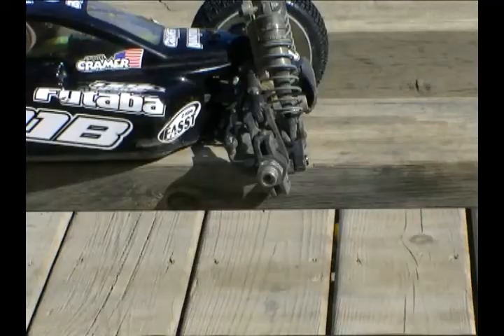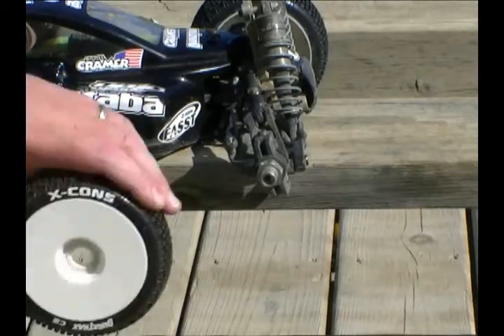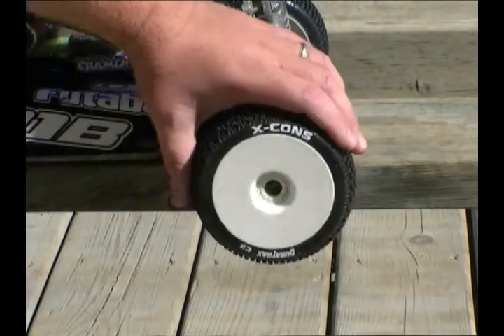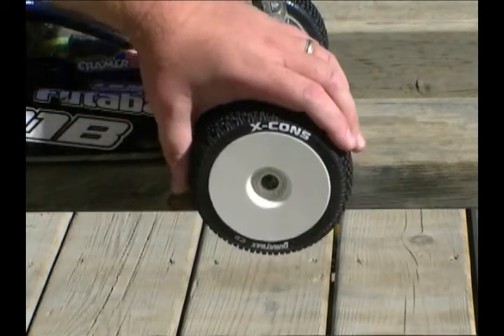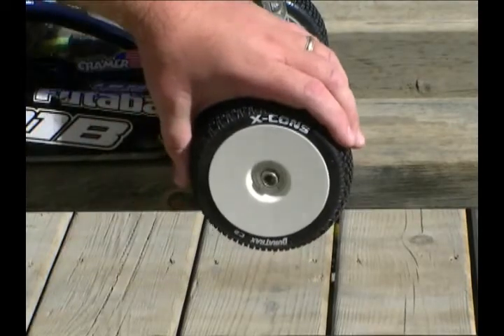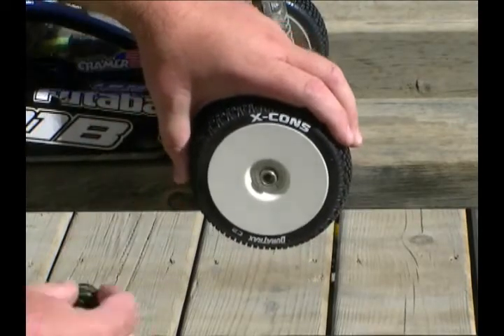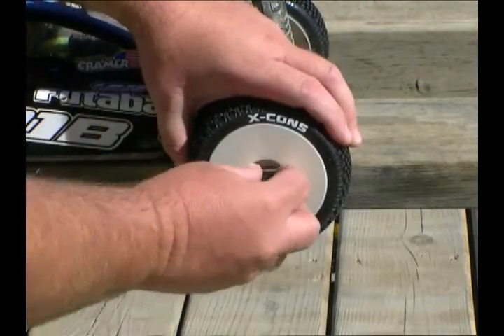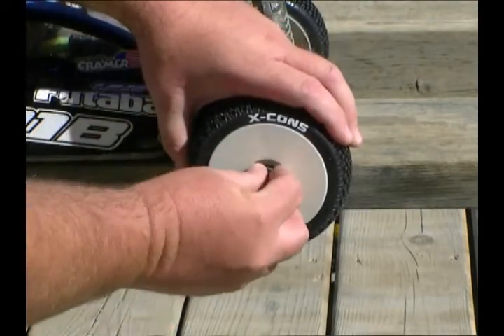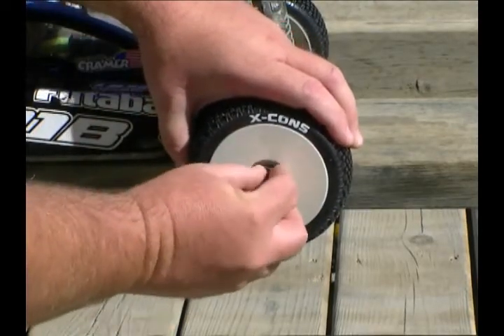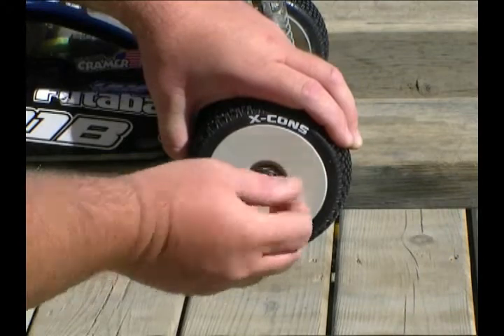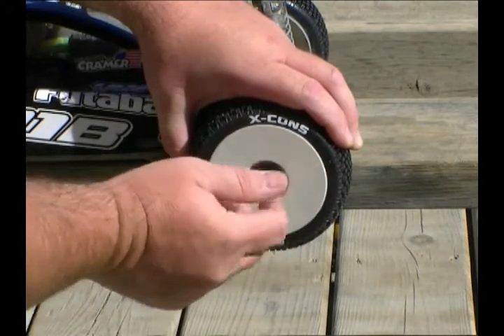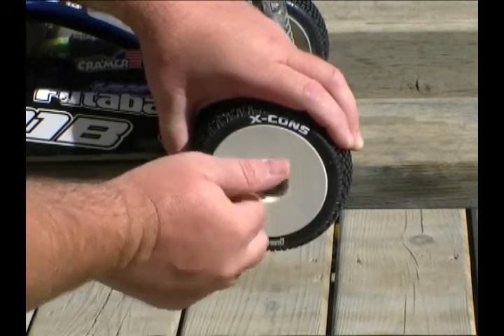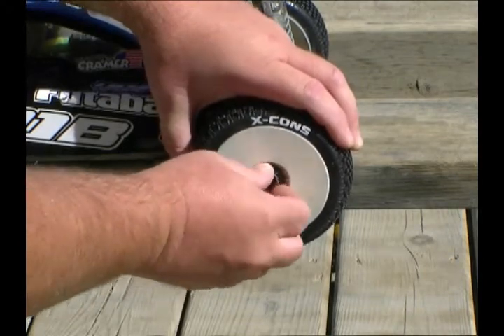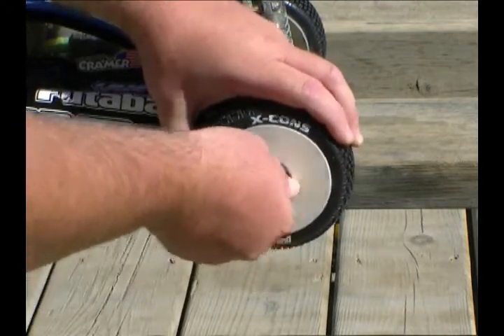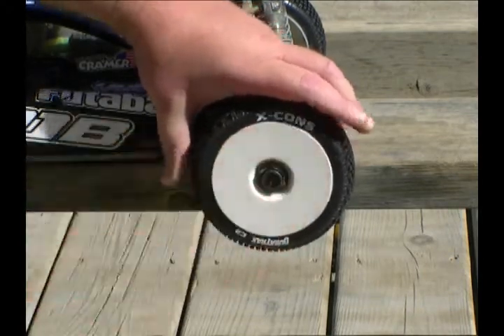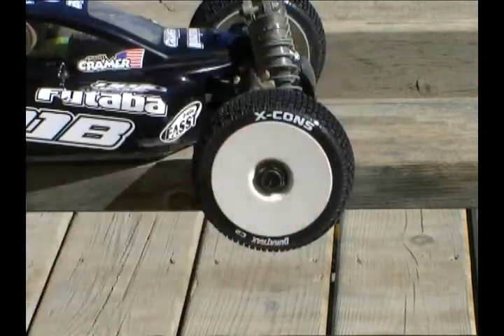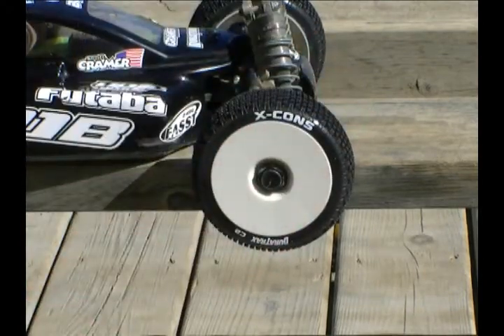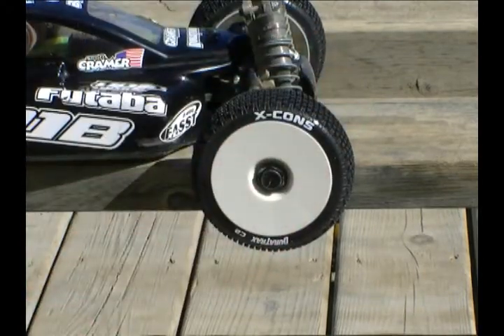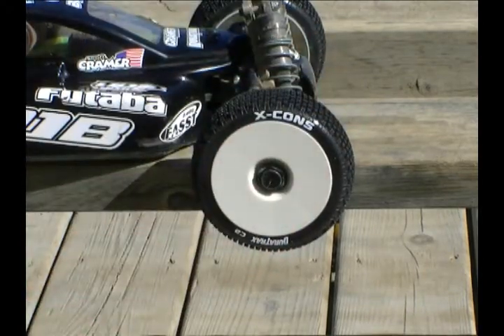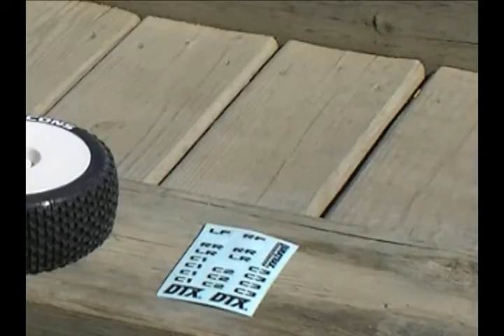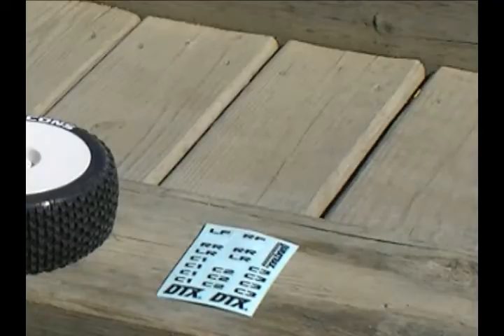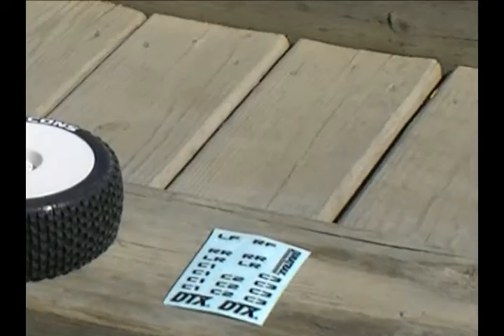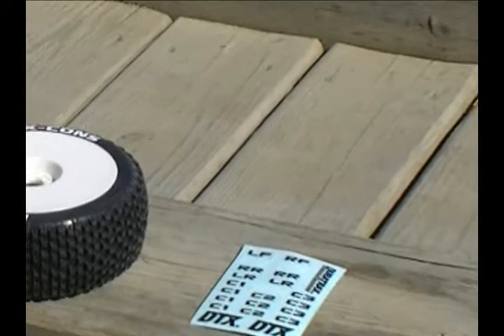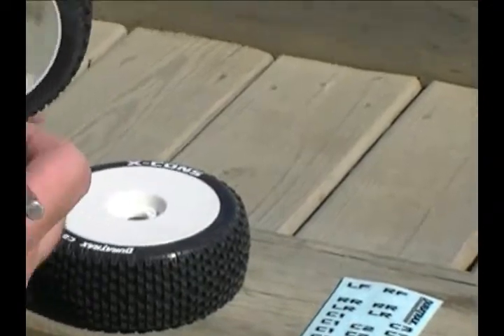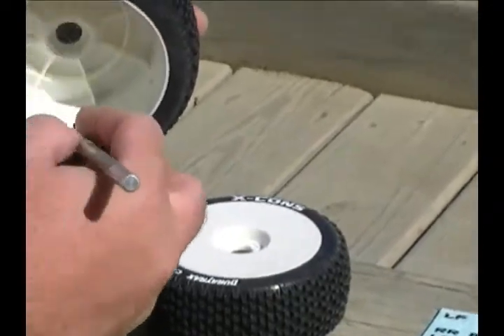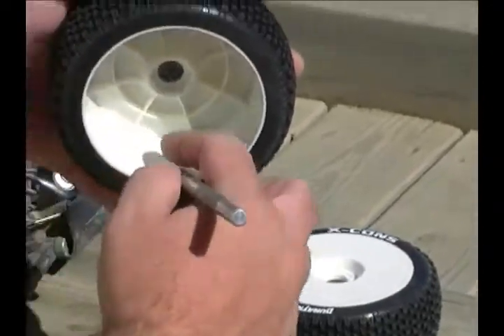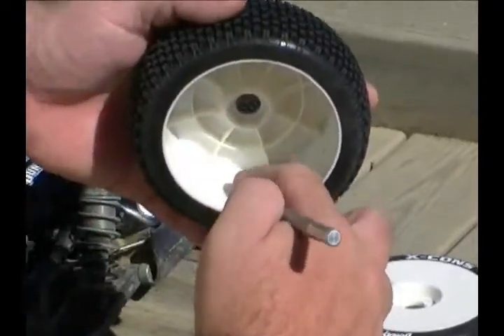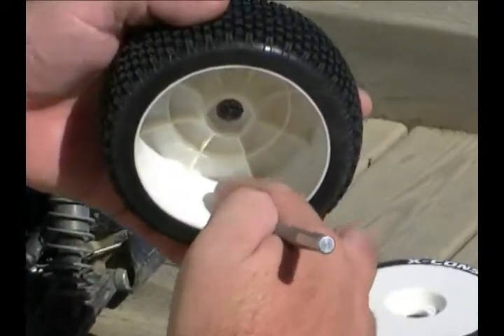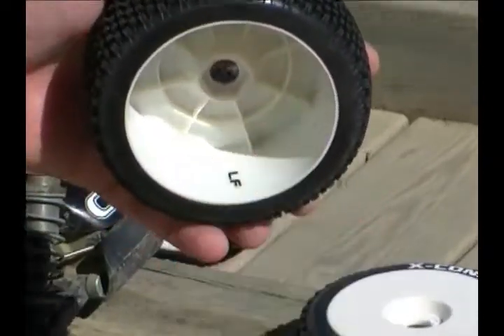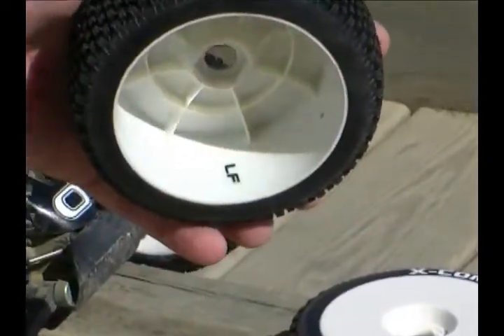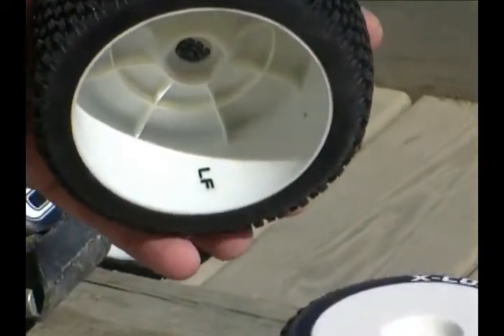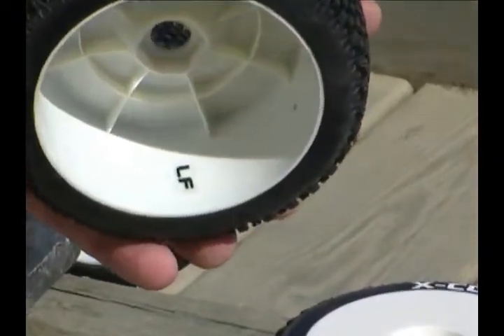Each tire features an incredibly durable, color-coded sidewall marking so you can identify the tread pattern with a quick glance. With these decals, you can mark where each tire was mounted, shortening future setup.